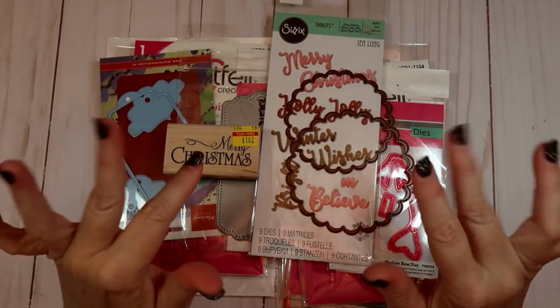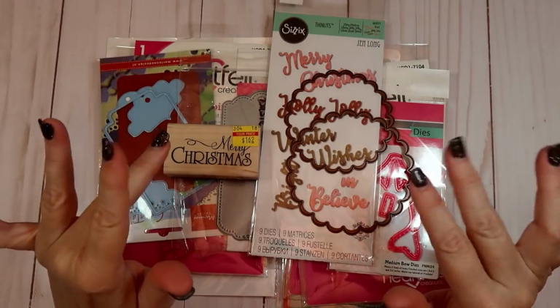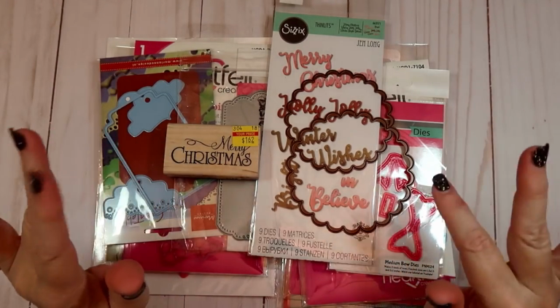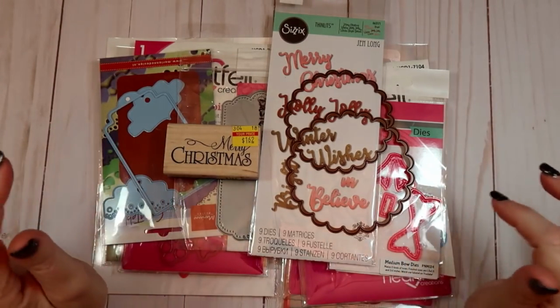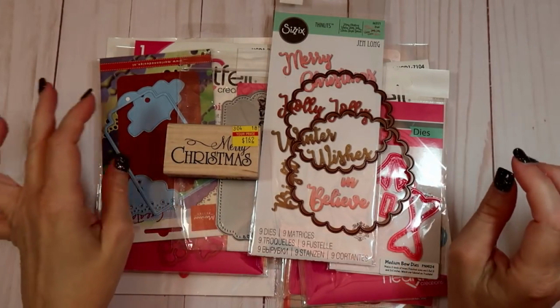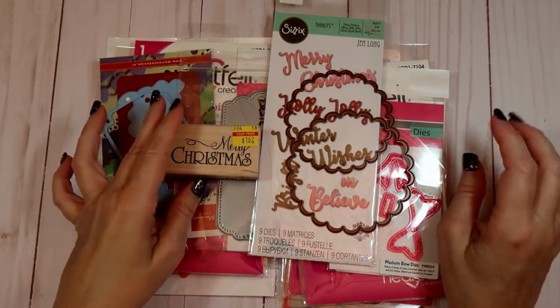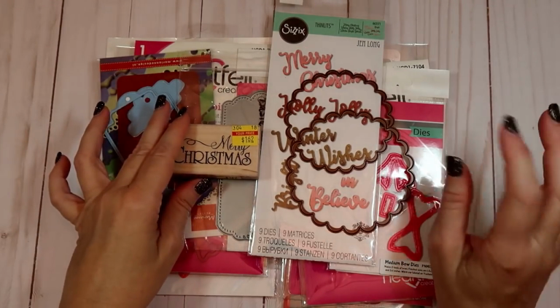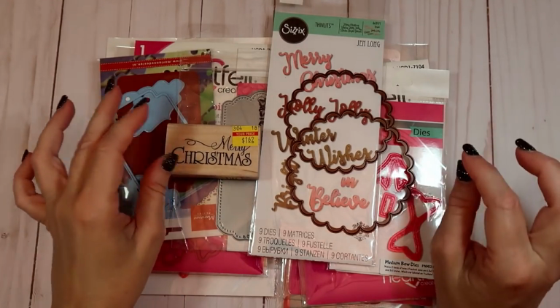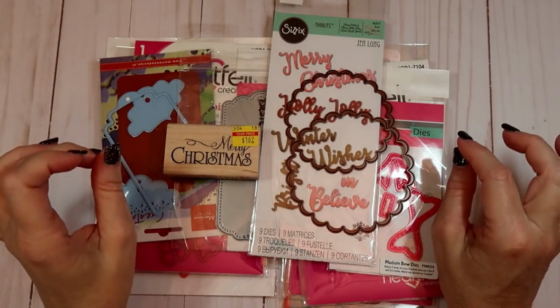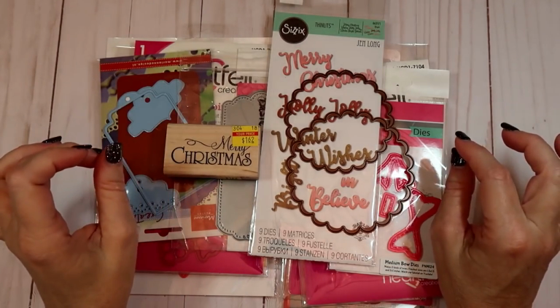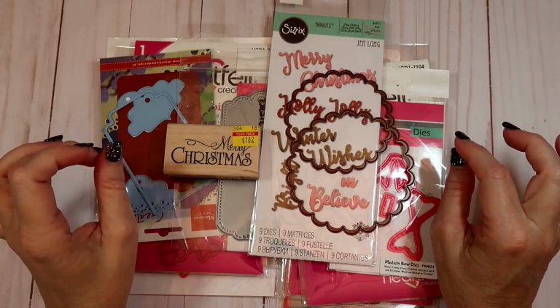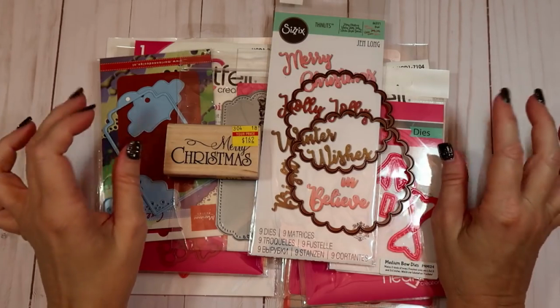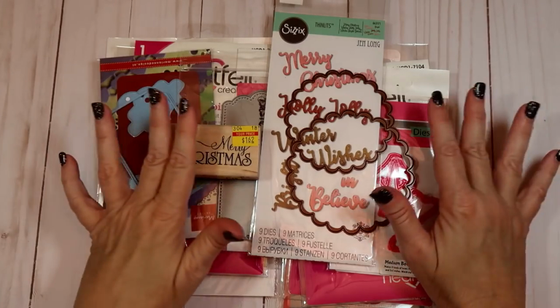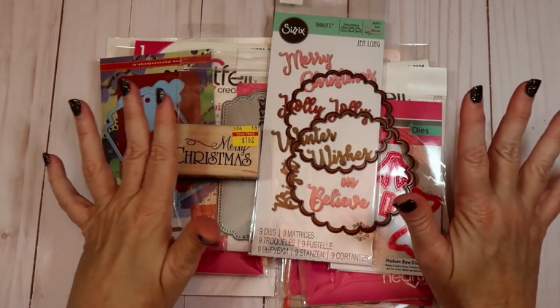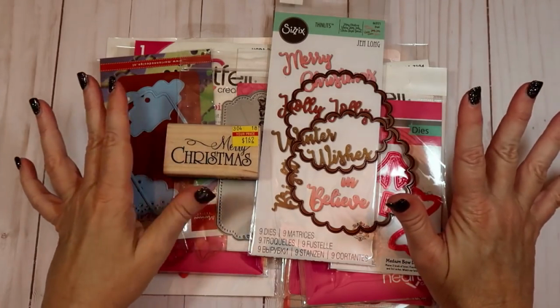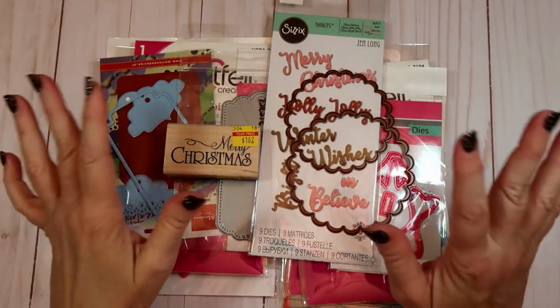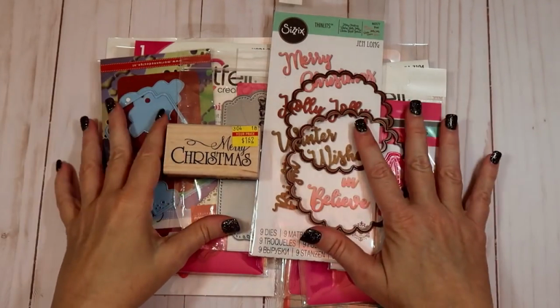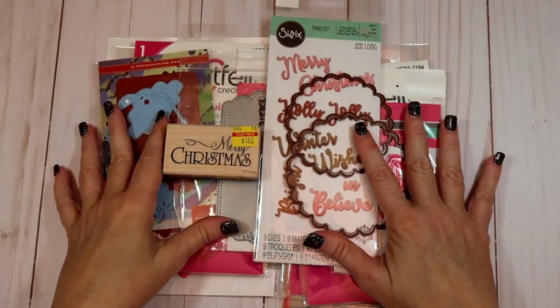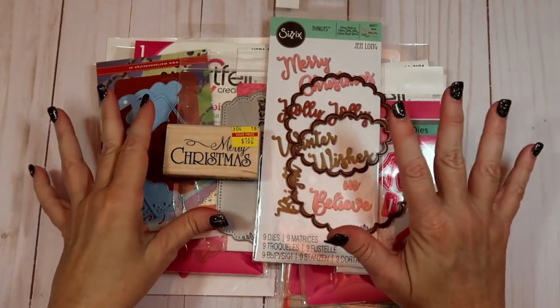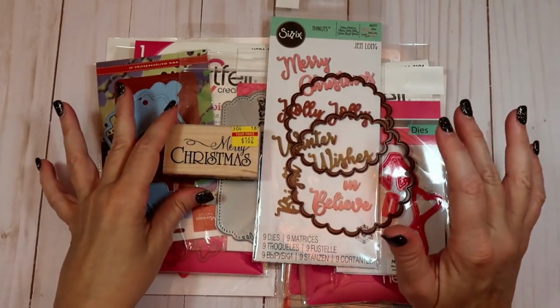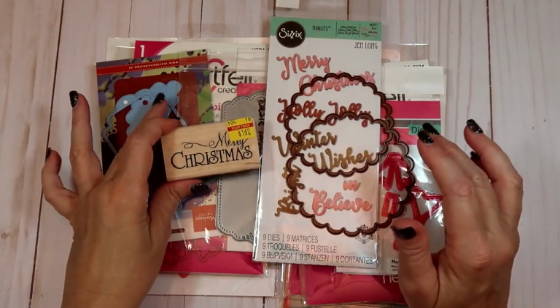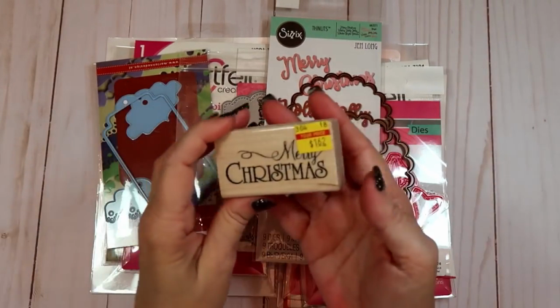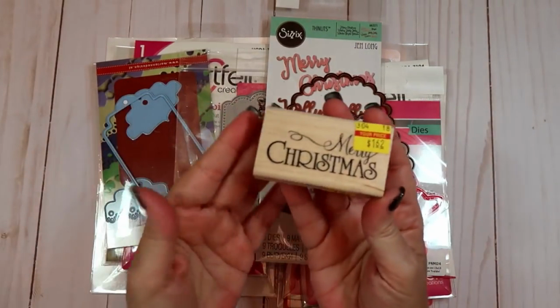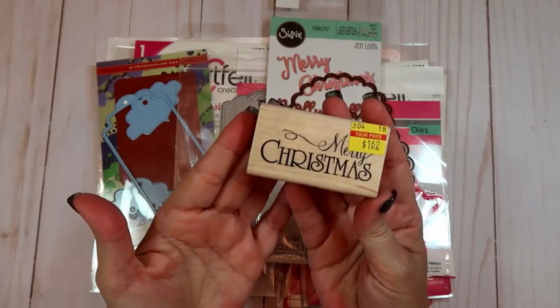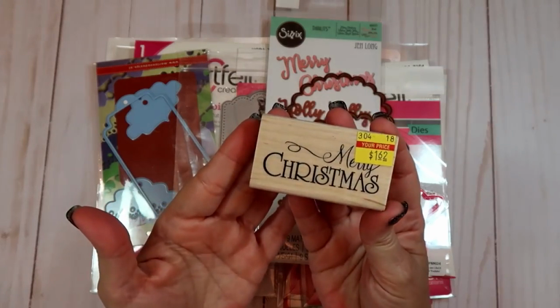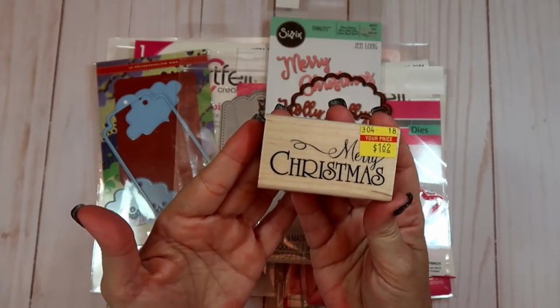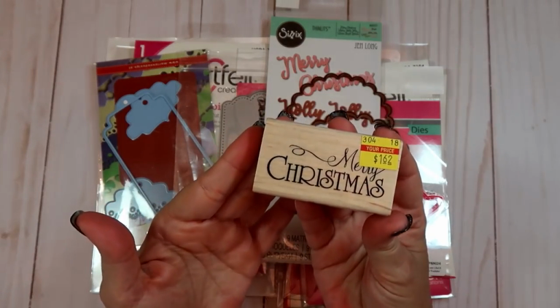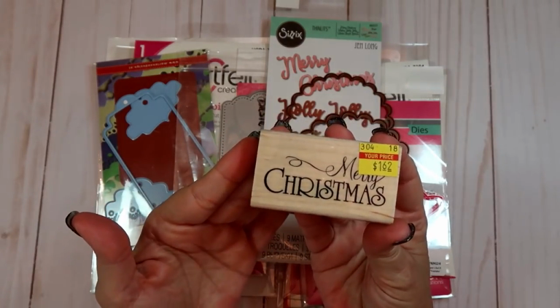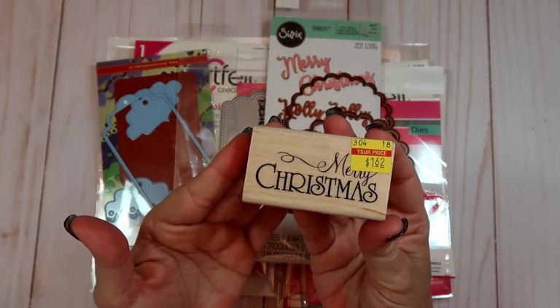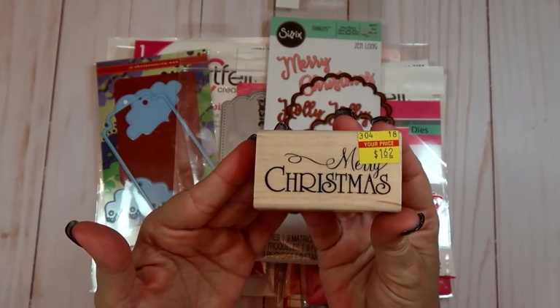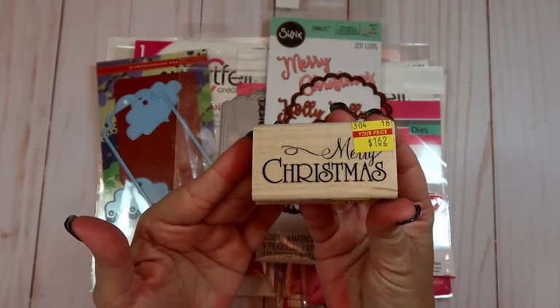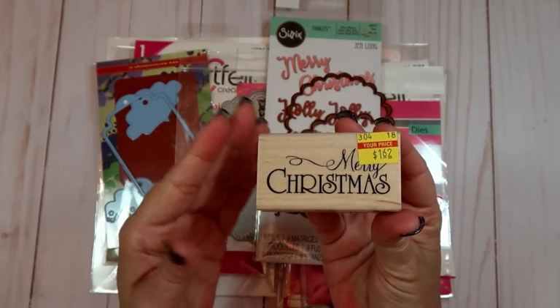Hello everybody, welcome back to my channel. I have a card share and some tags I'm going to share with you guys. These are the items right here that I use to create them with. This is a Merry Christmas stamp that I picked up at Hobby Lobby.